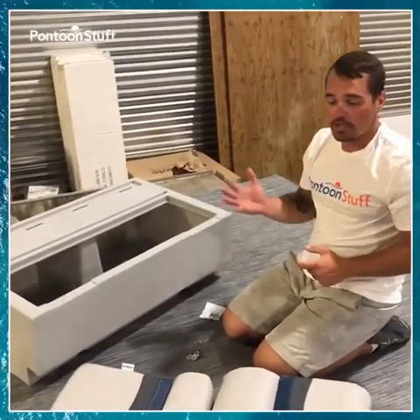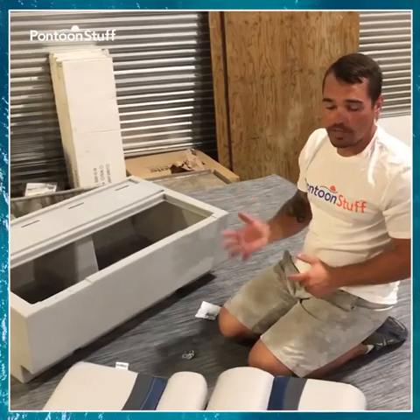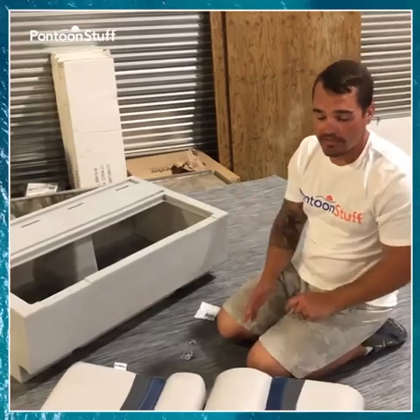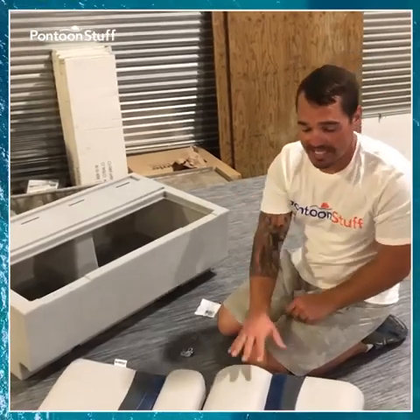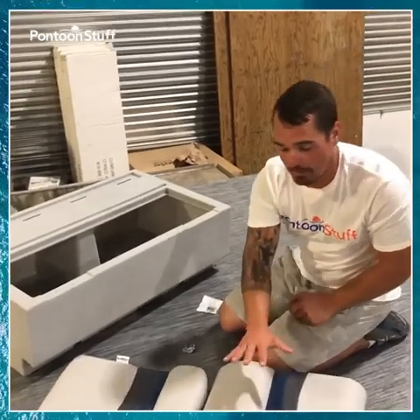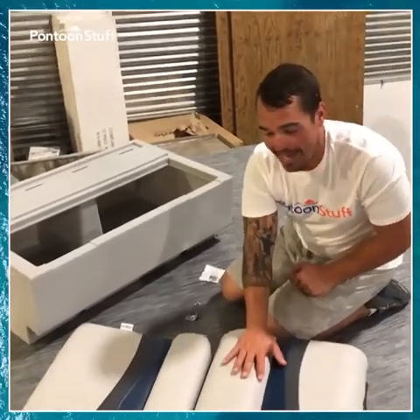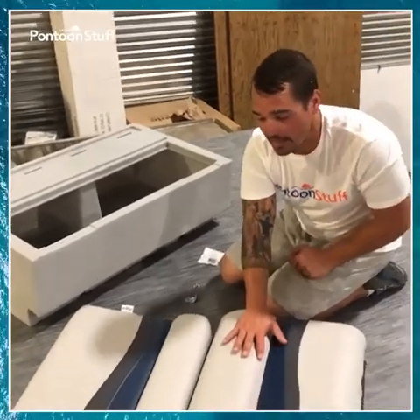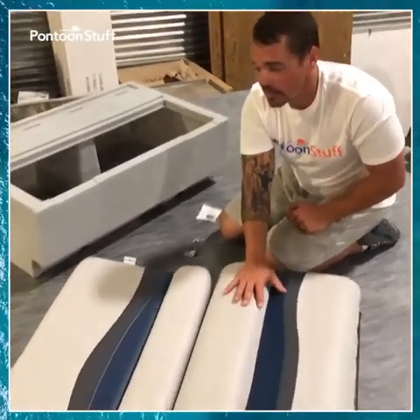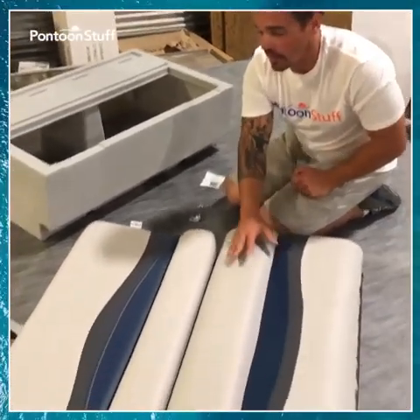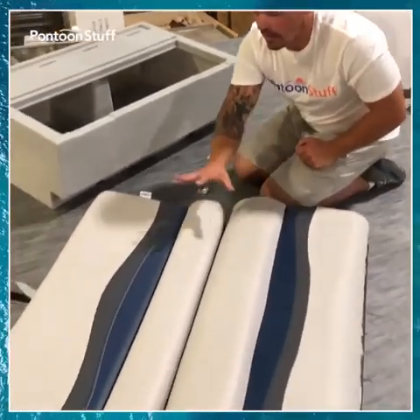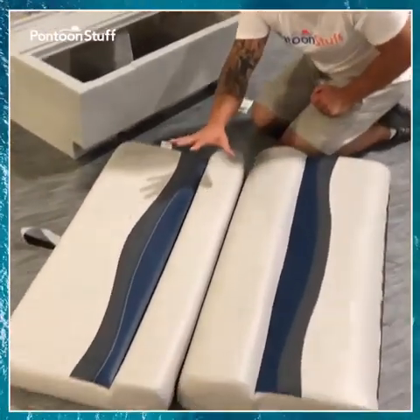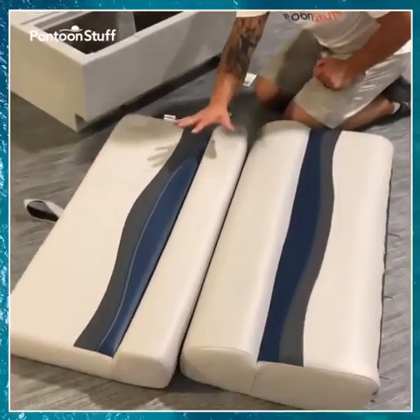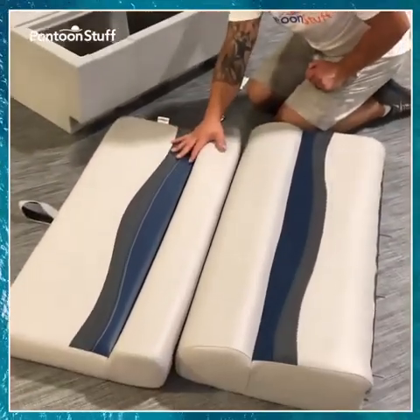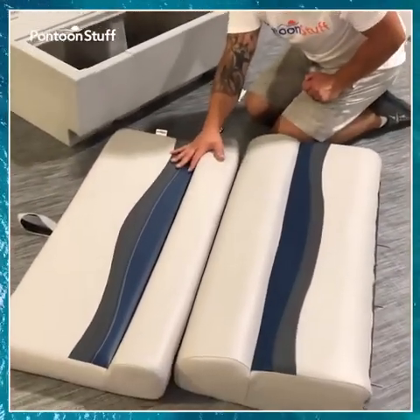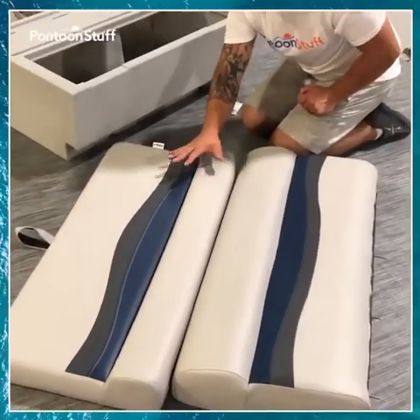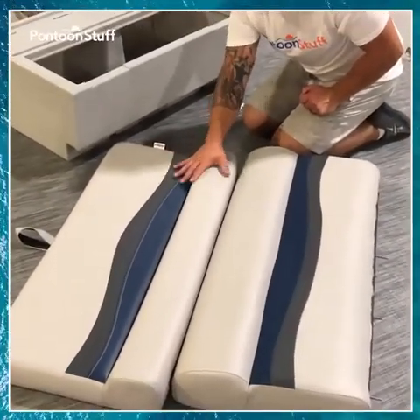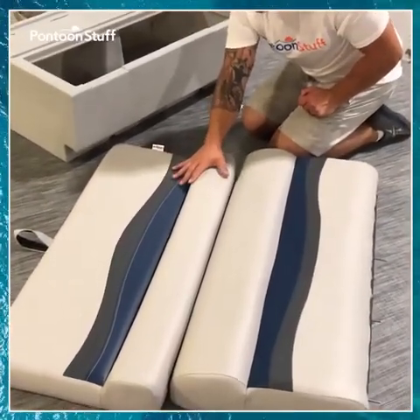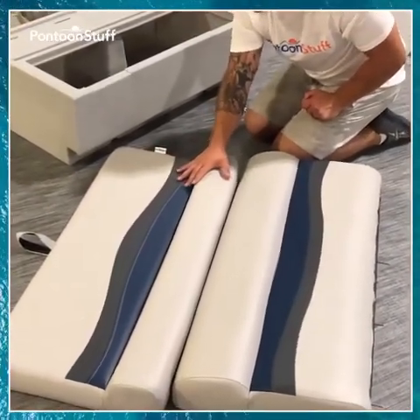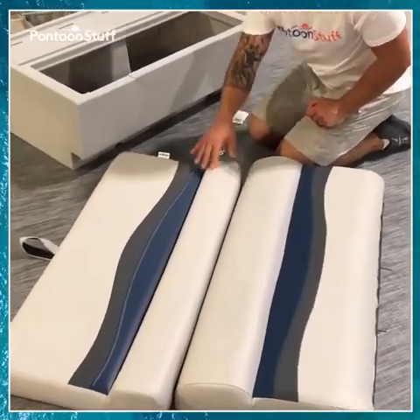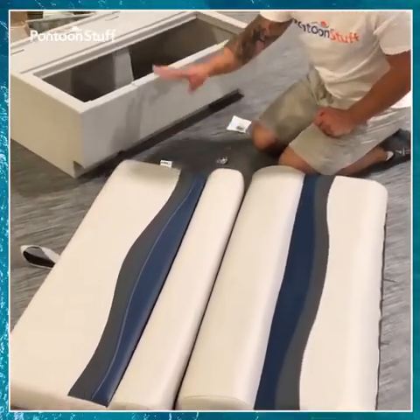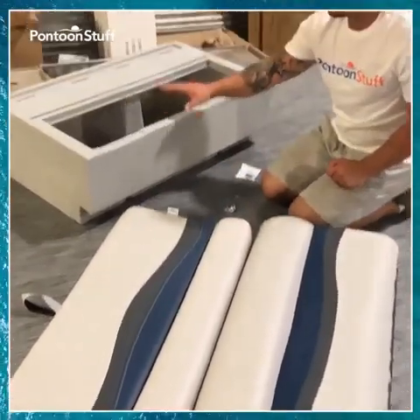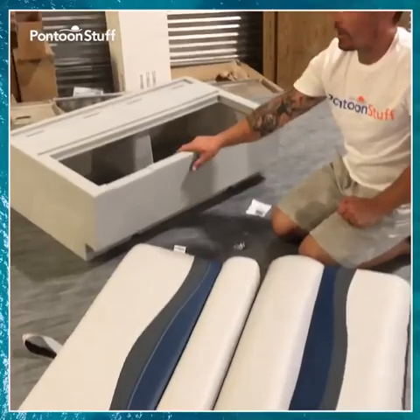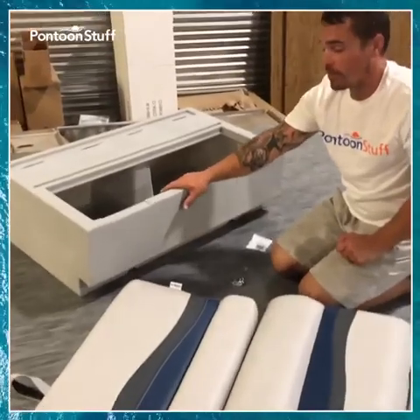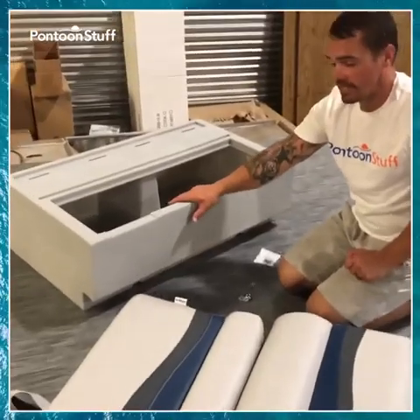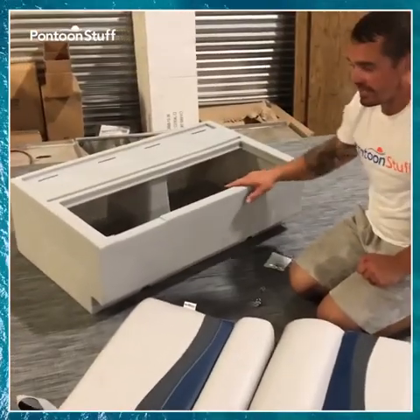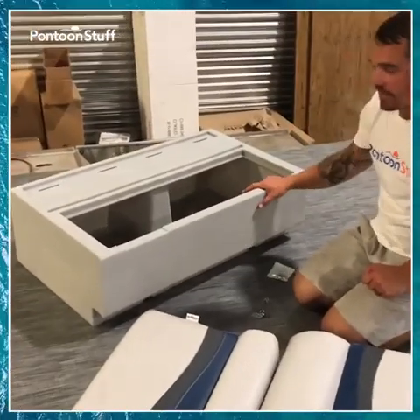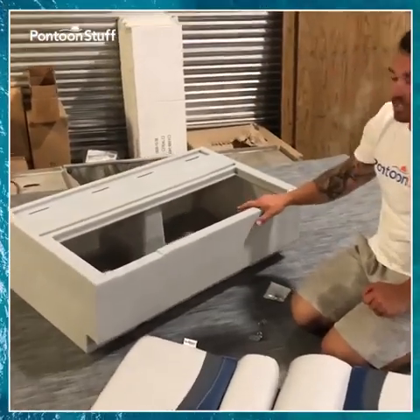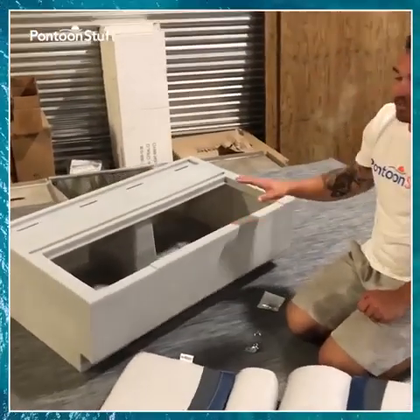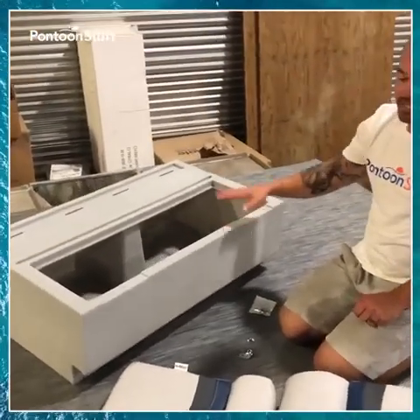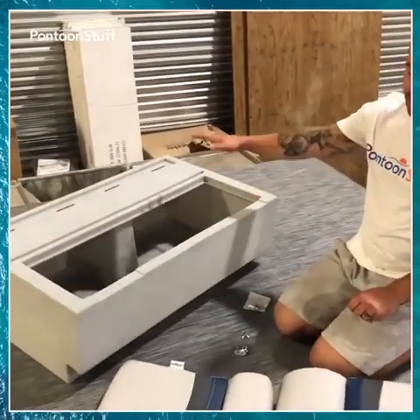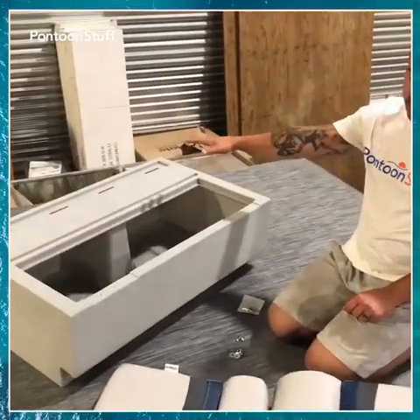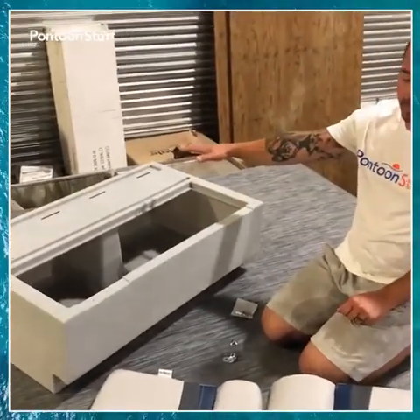So we have a seat back, a seat base or bottom cushion, and then our plastic seat base that everything's going to sit on top of.